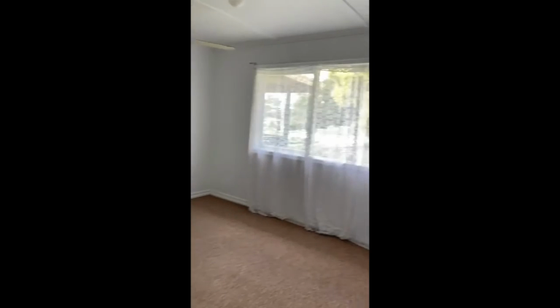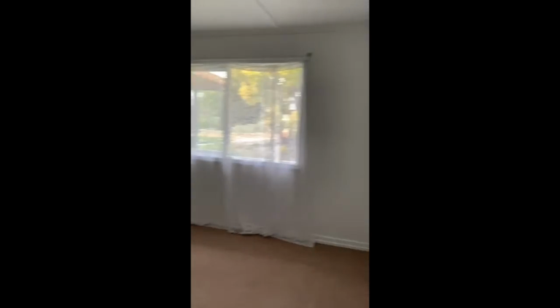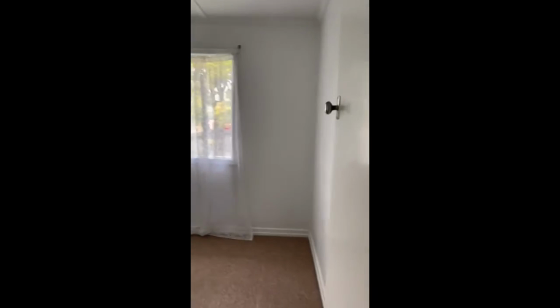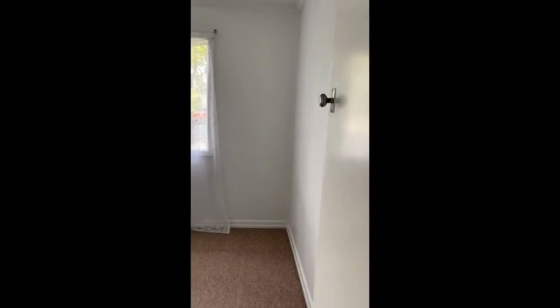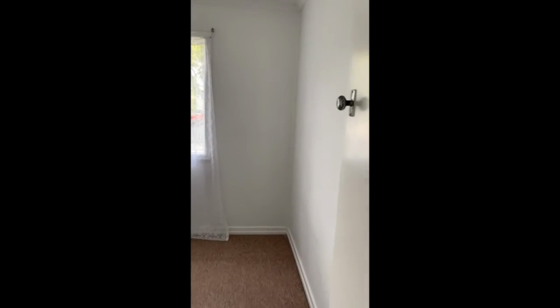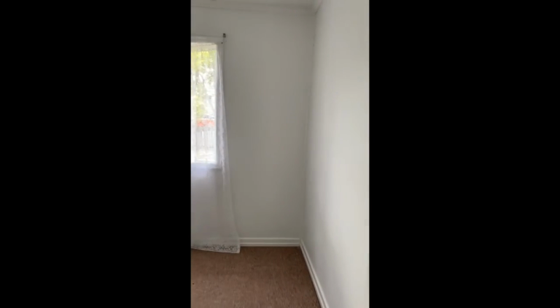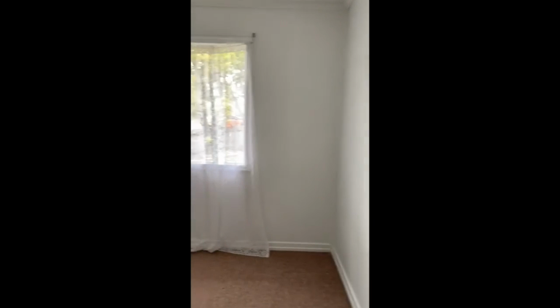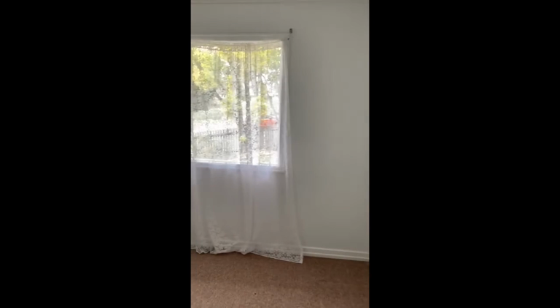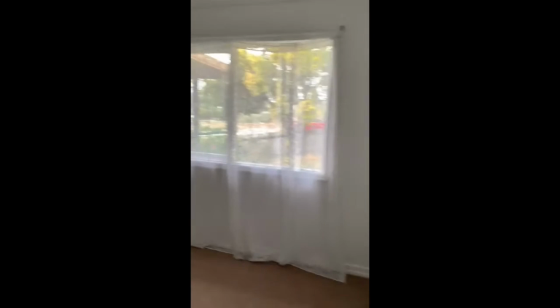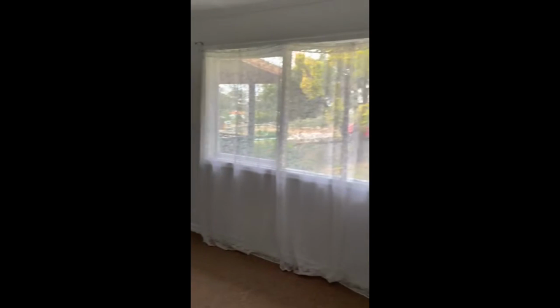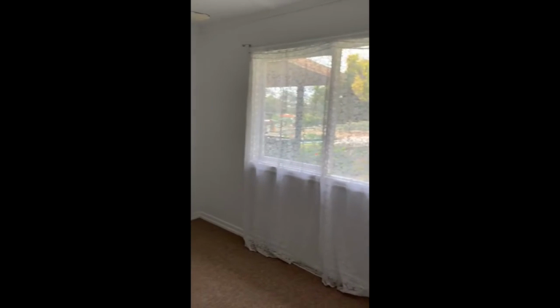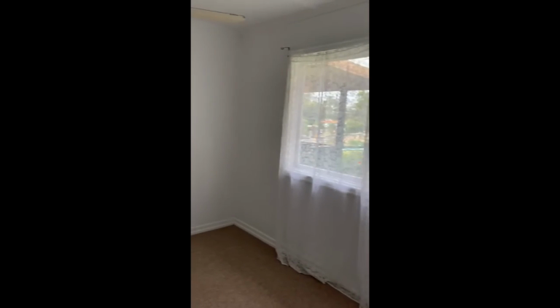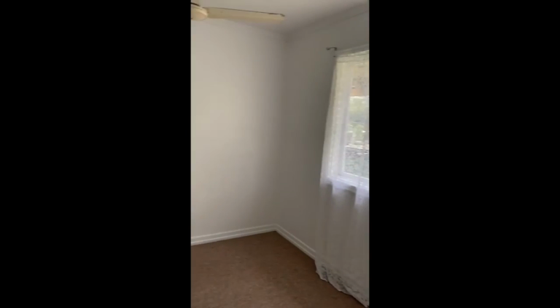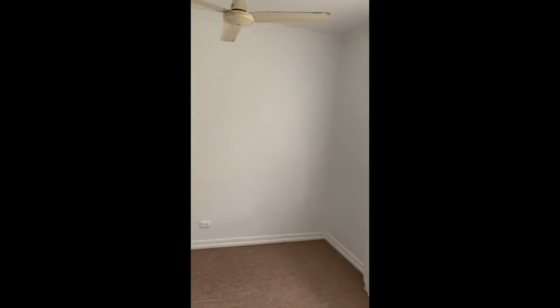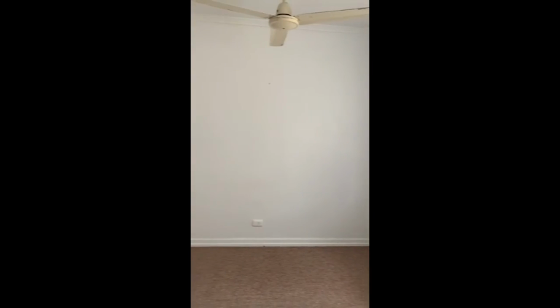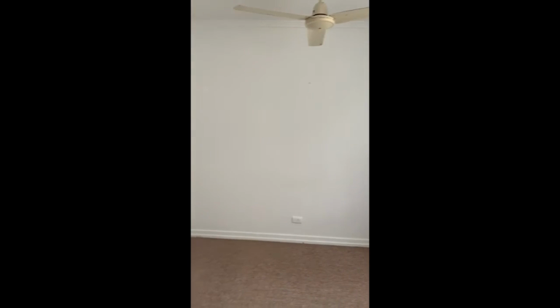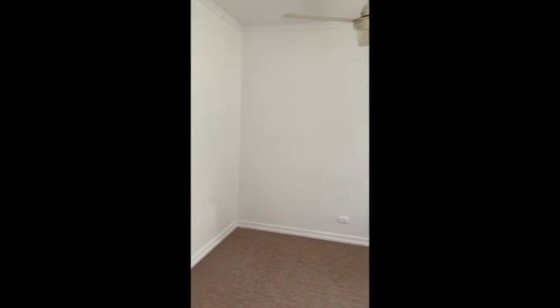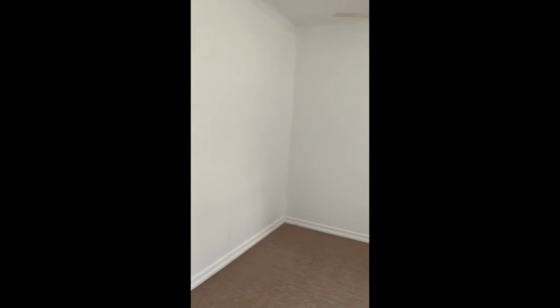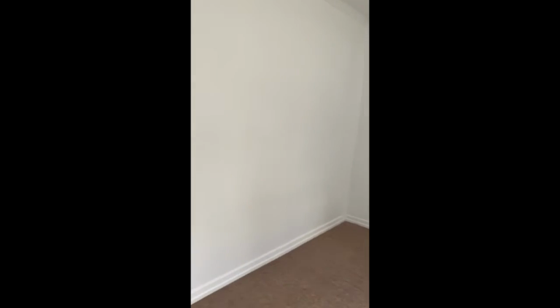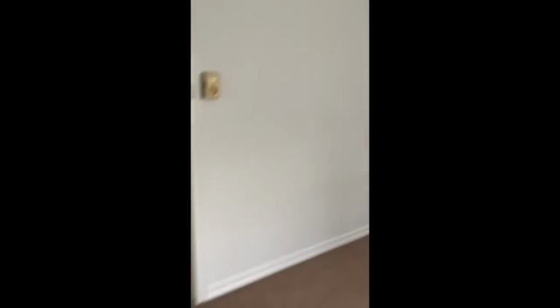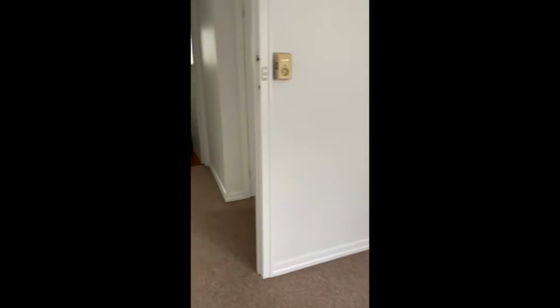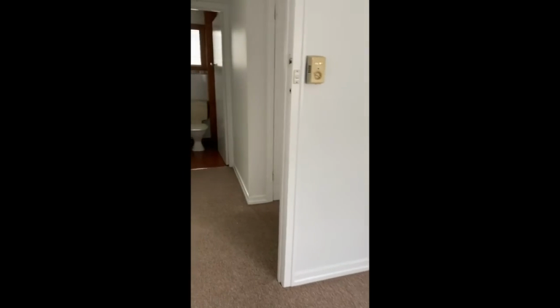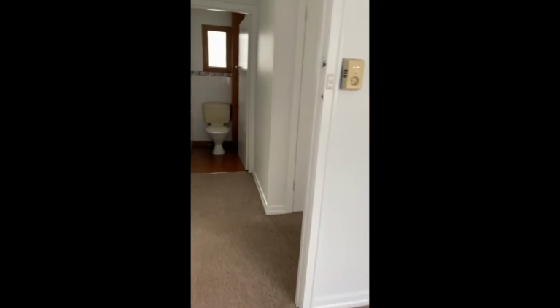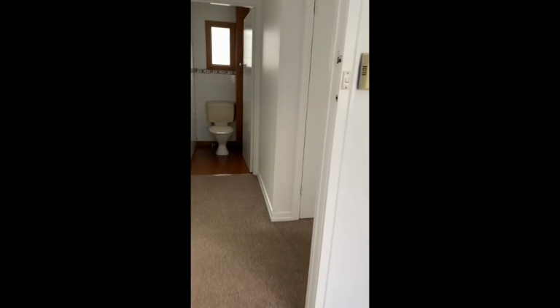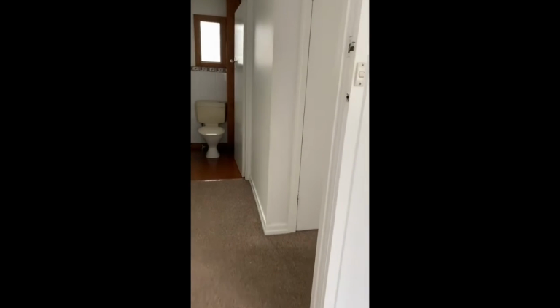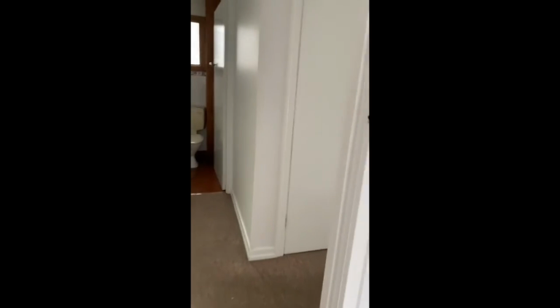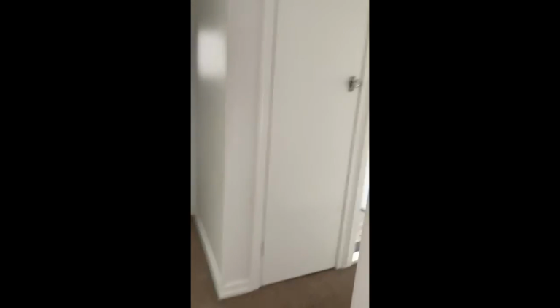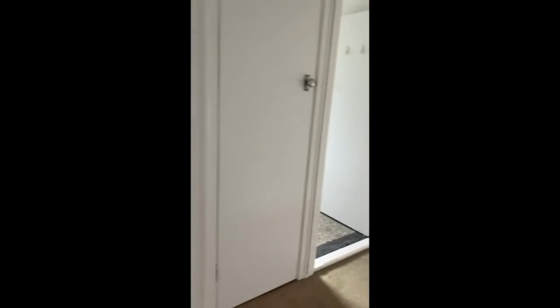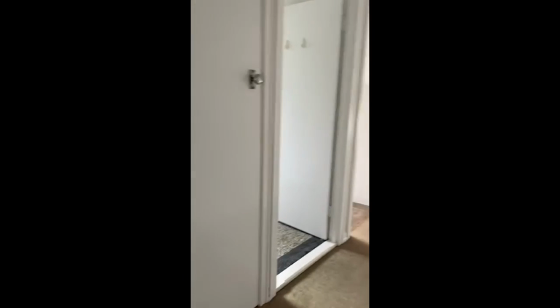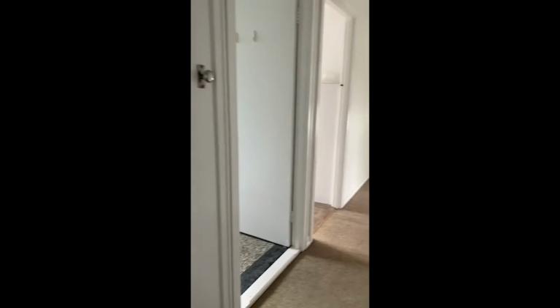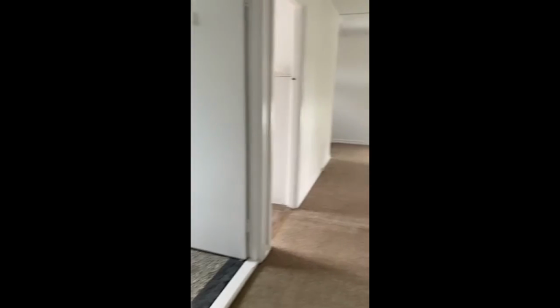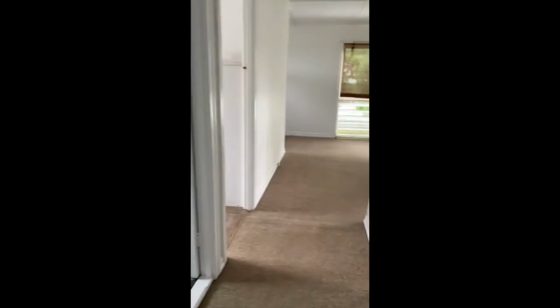And then this would be bedroom number one, or the master bedroom — a great size. It also has plenty of natural light as well as a ceiling fan. As you can see, the home is vacant and ready to go now.